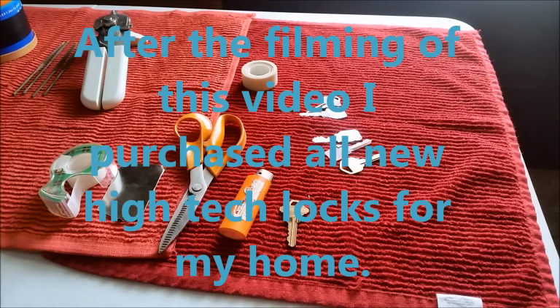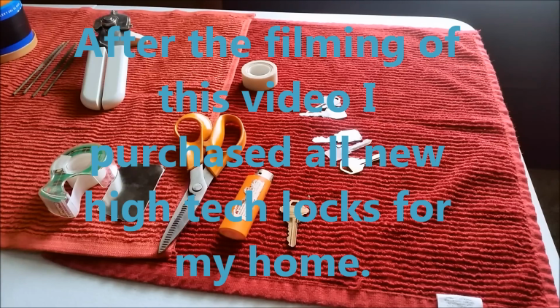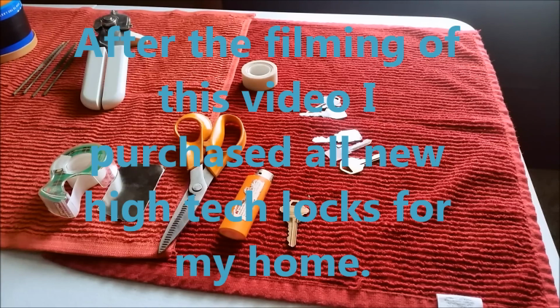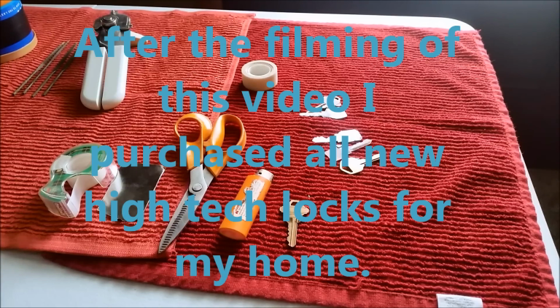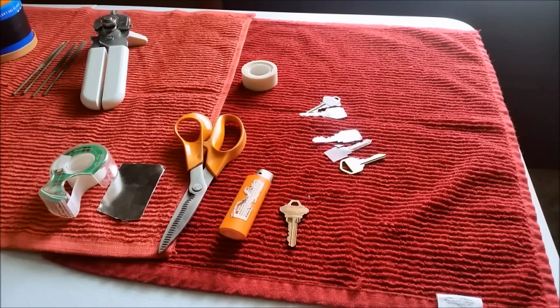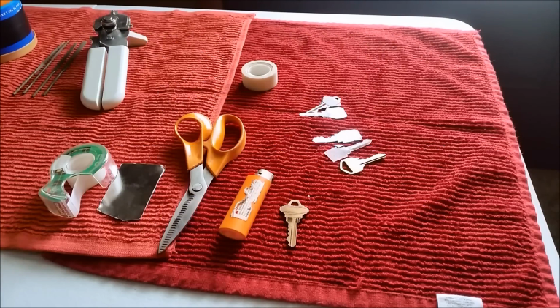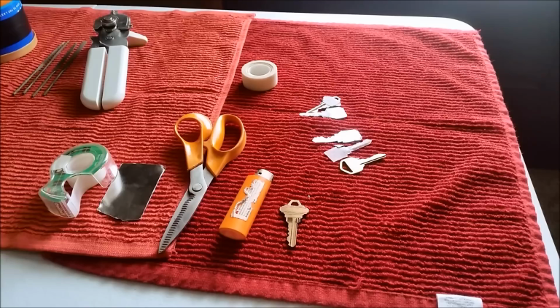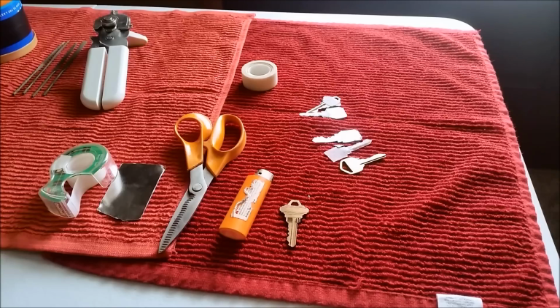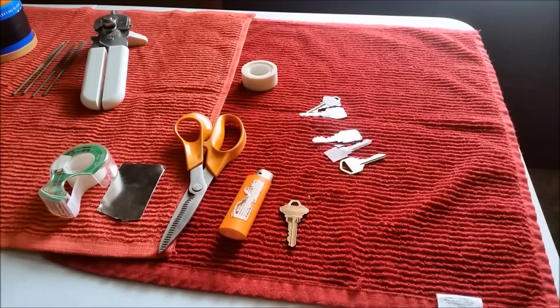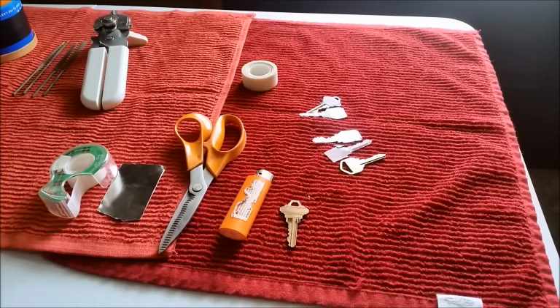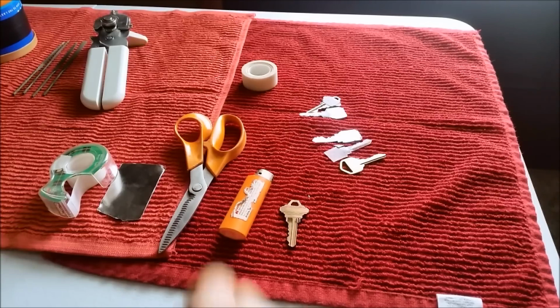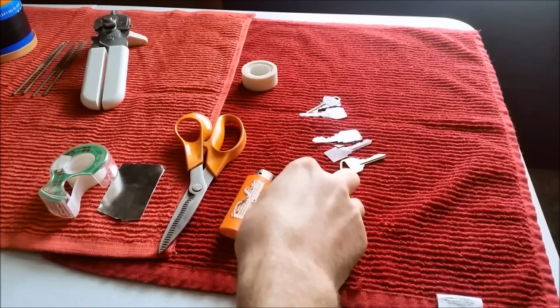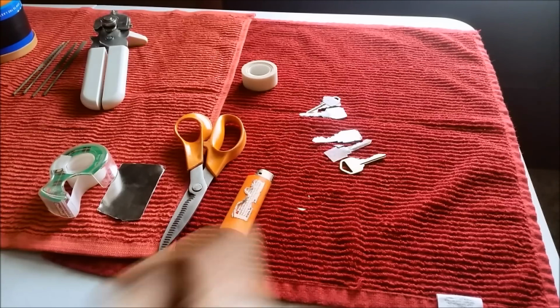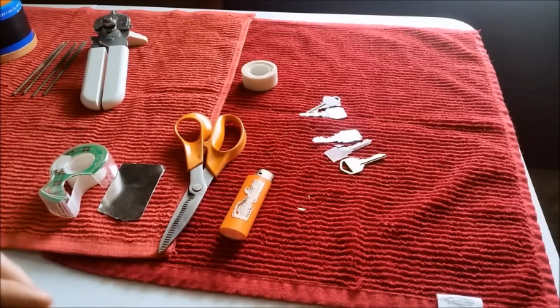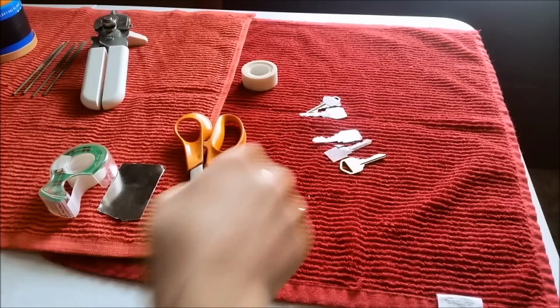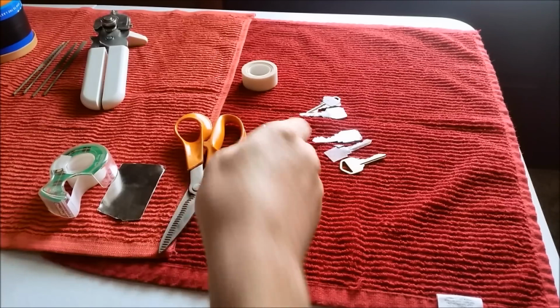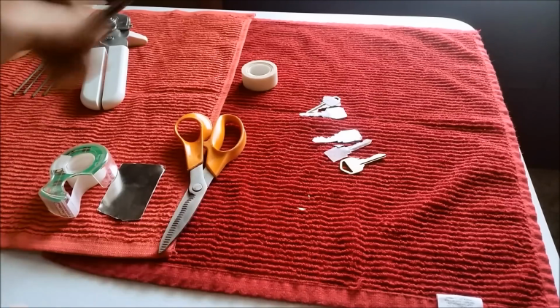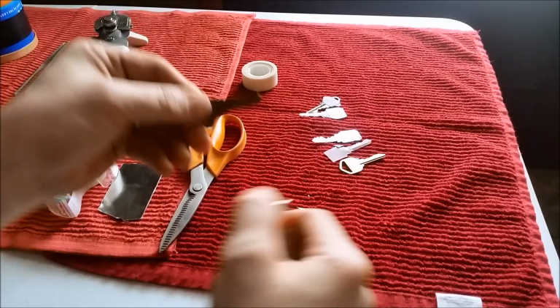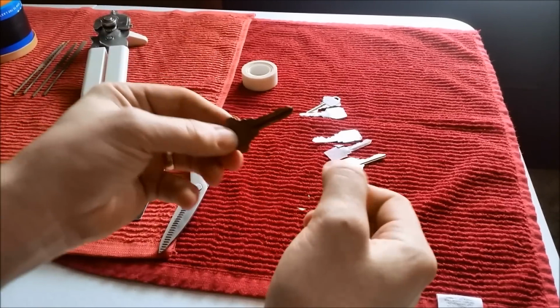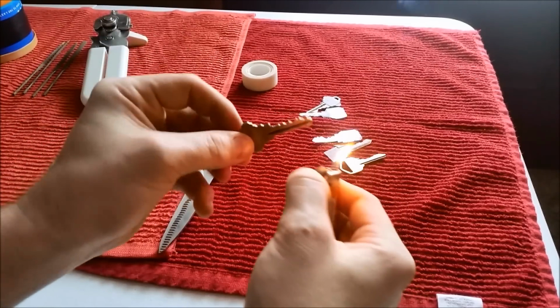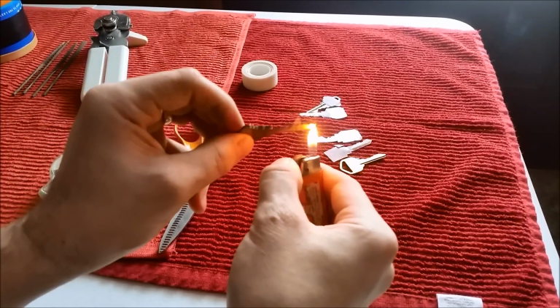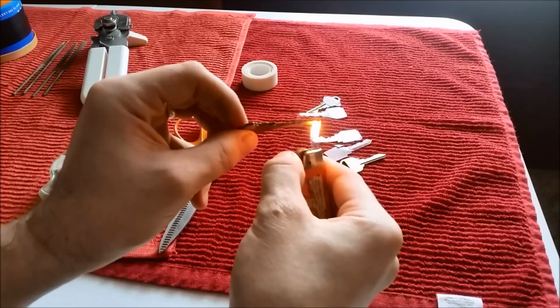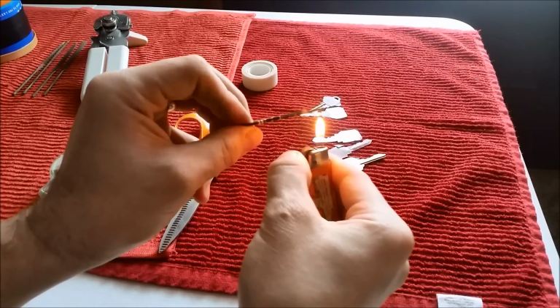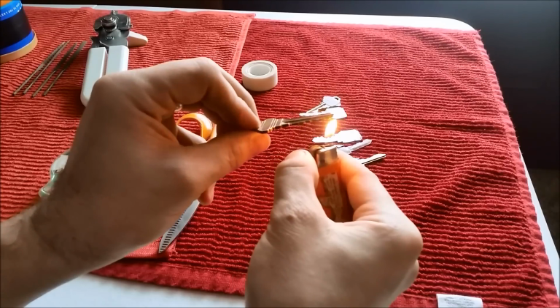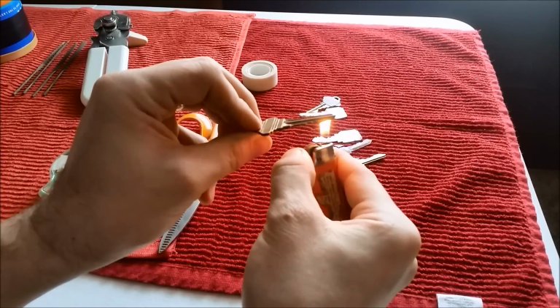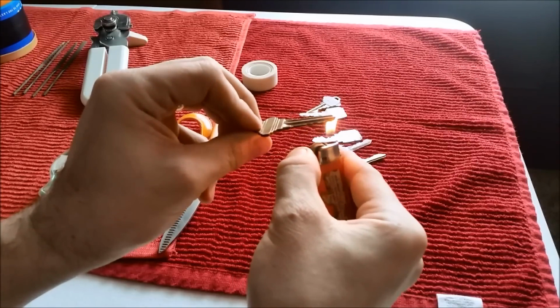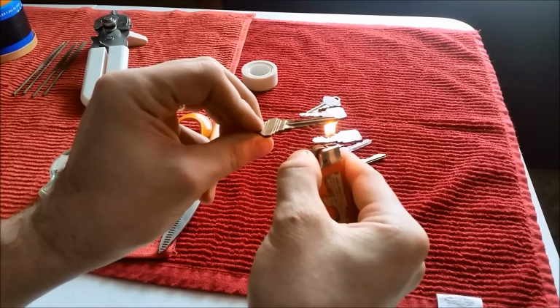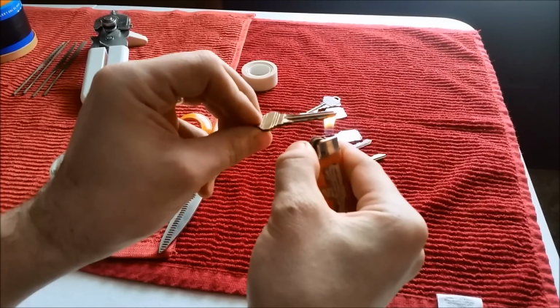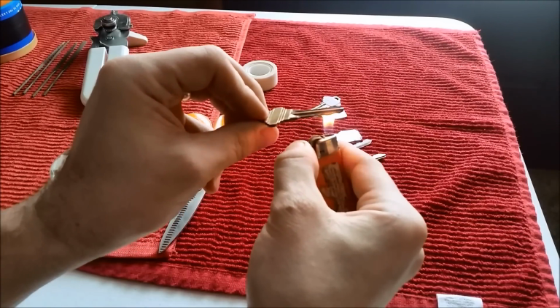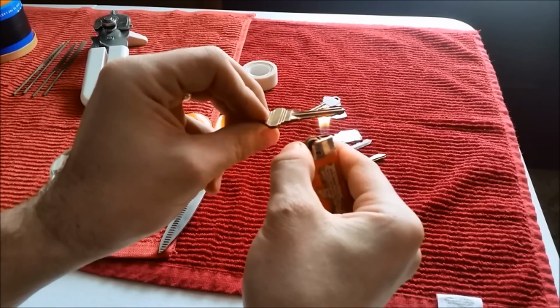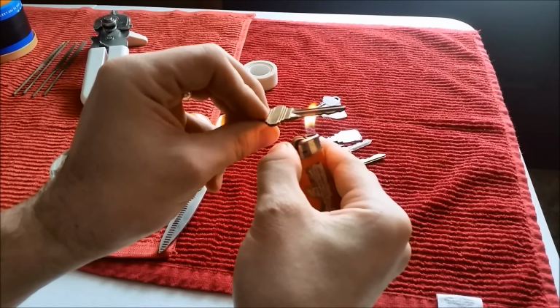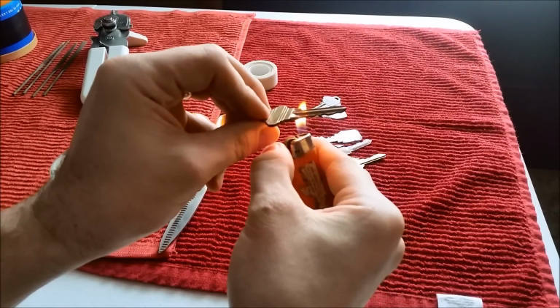How quickly can I copy your key? Had I access to it and I was alone with it? Start the countdown. This is how fast I can copy your key. This is how safe you are.